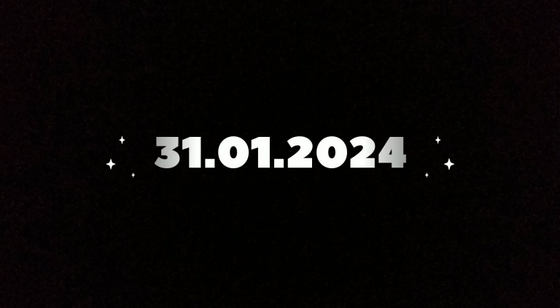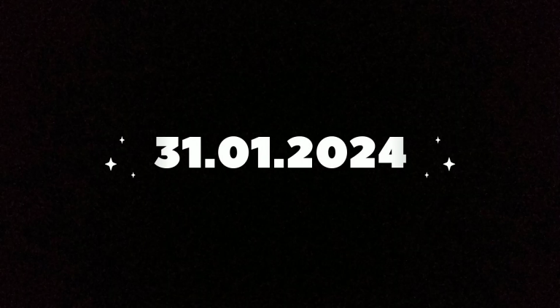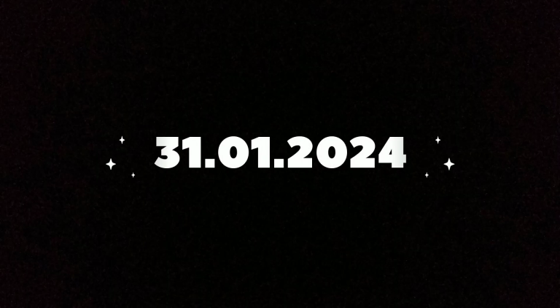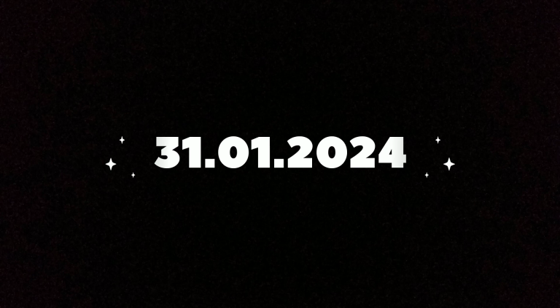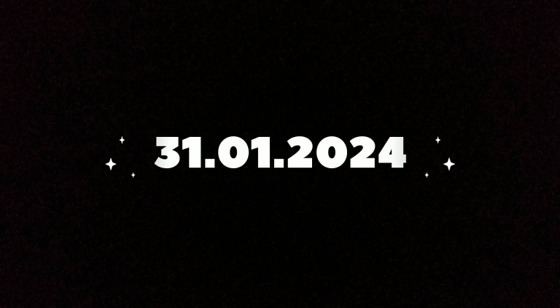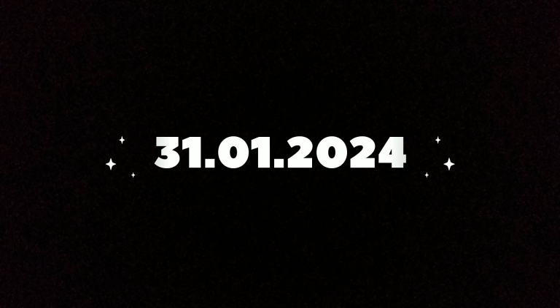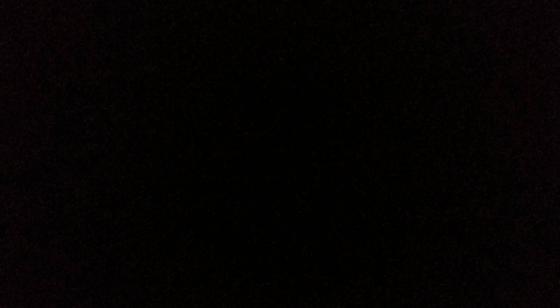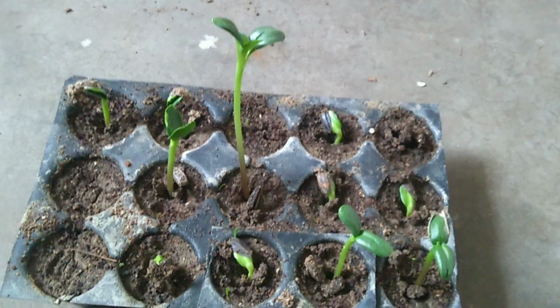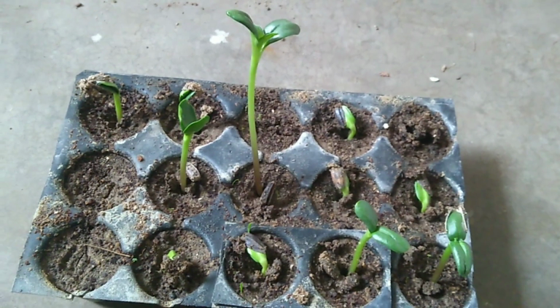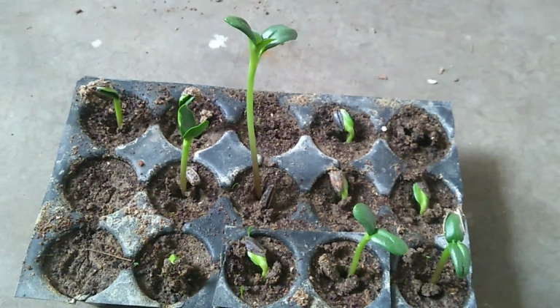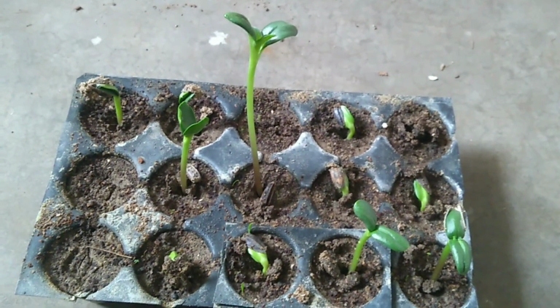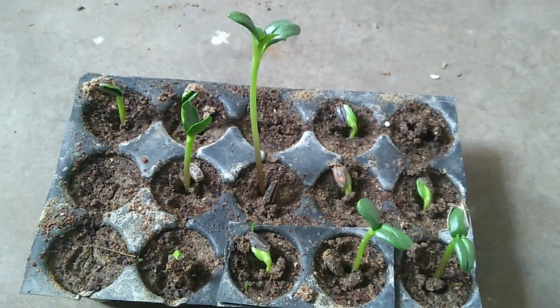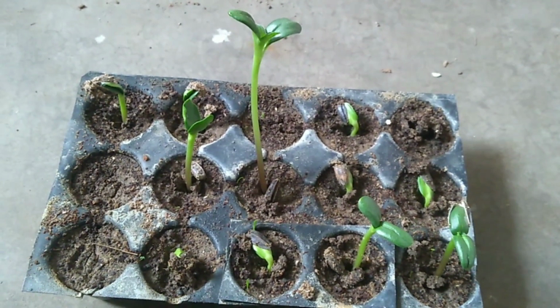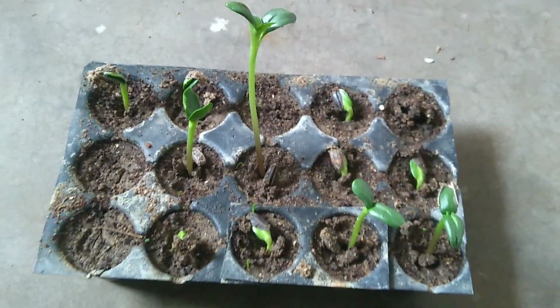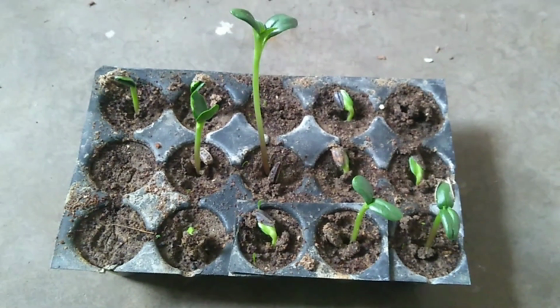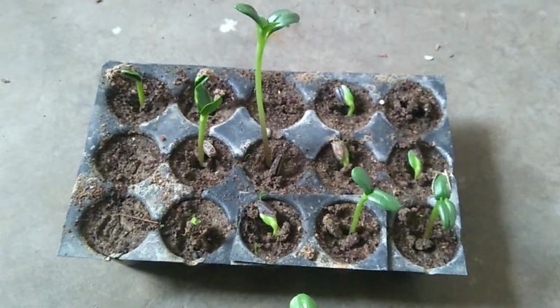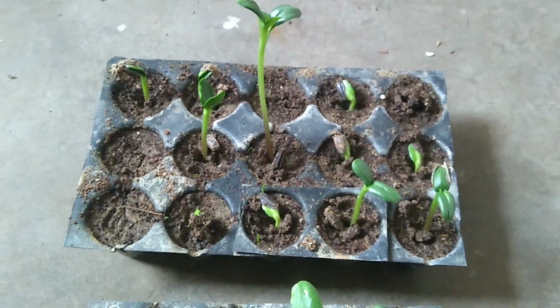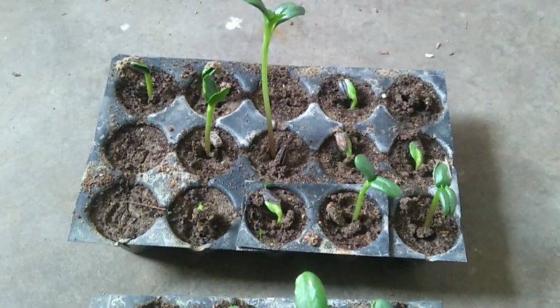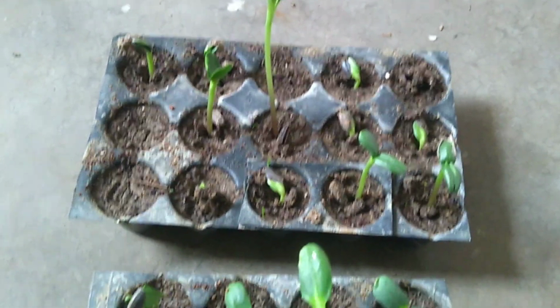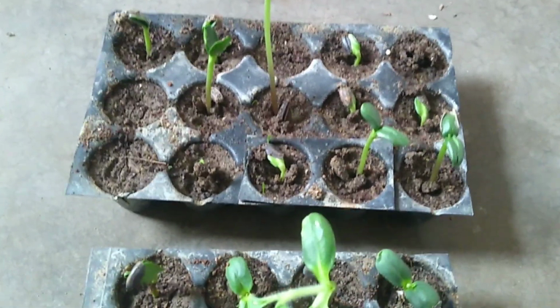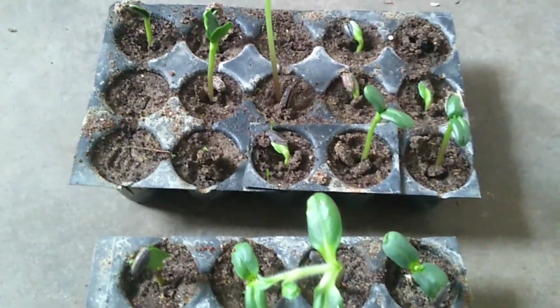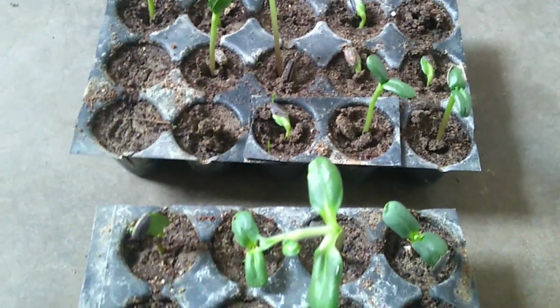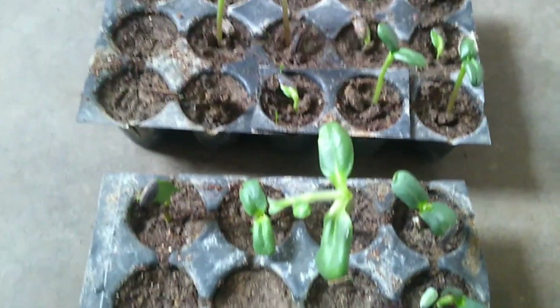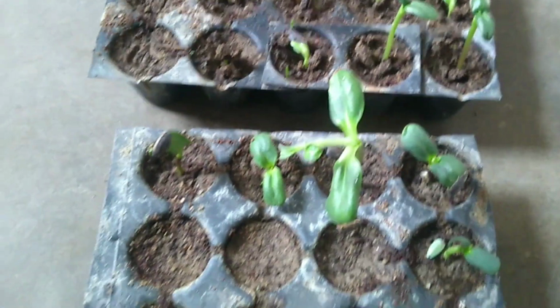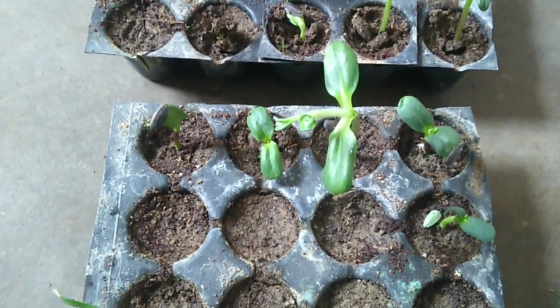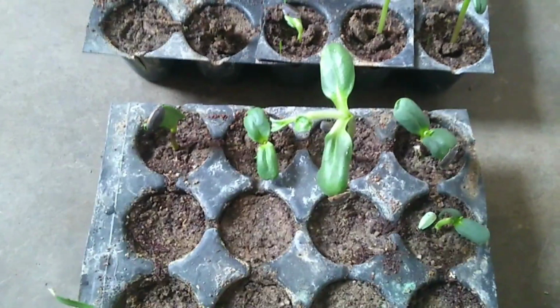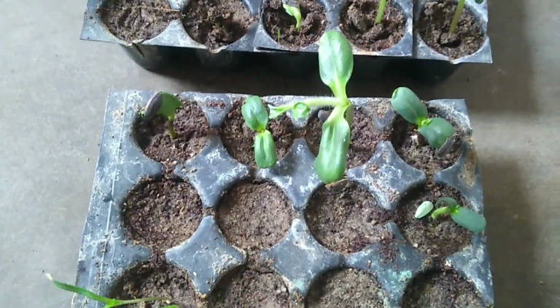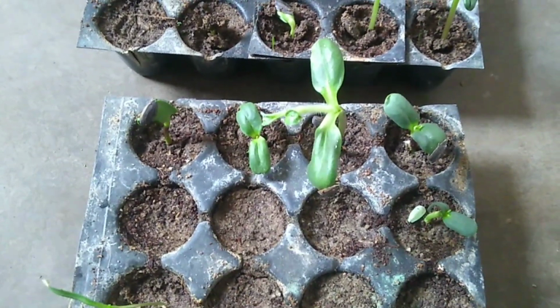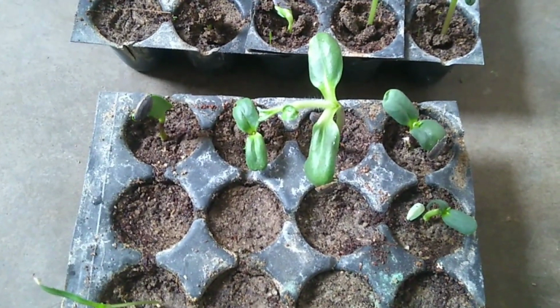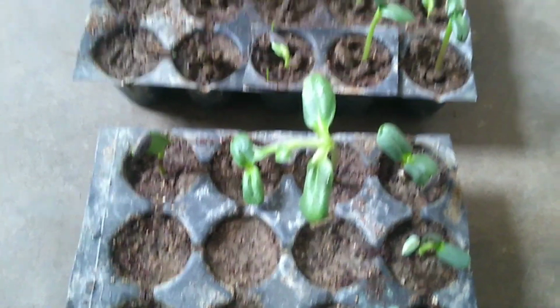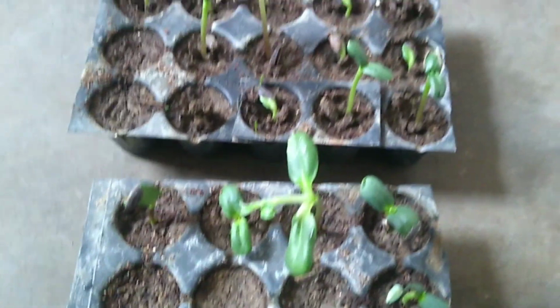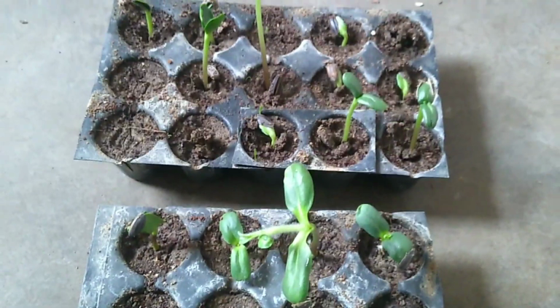This is the update on 31st January — the transplanted seeds are doing well as of now. In the coming video, I will give the full update from transplanting to blooming.